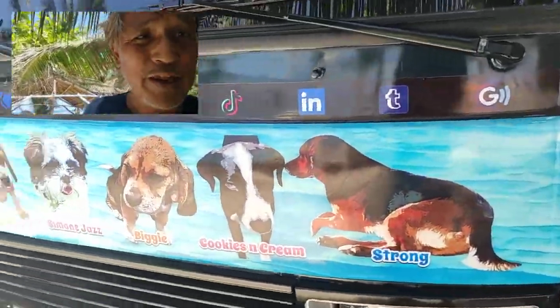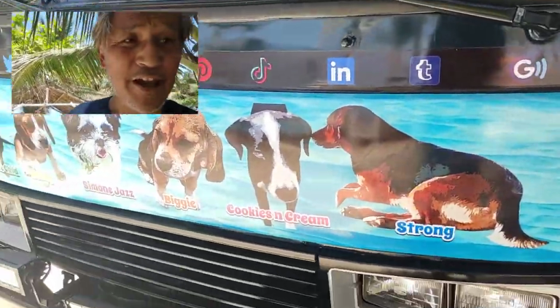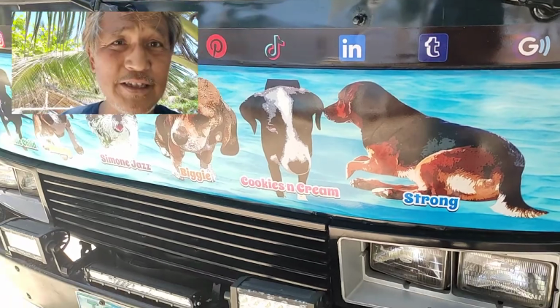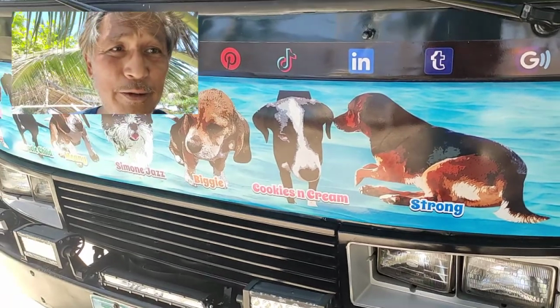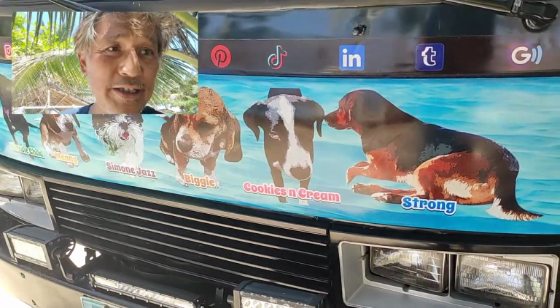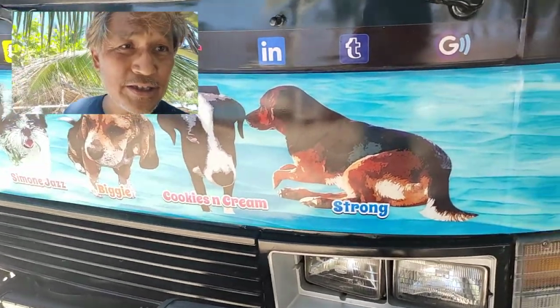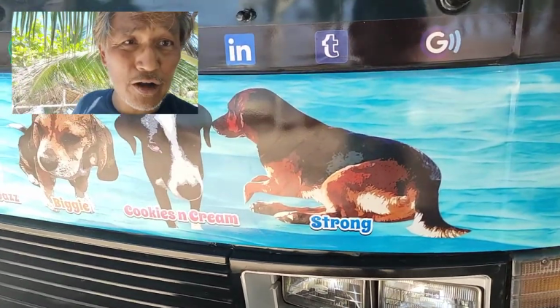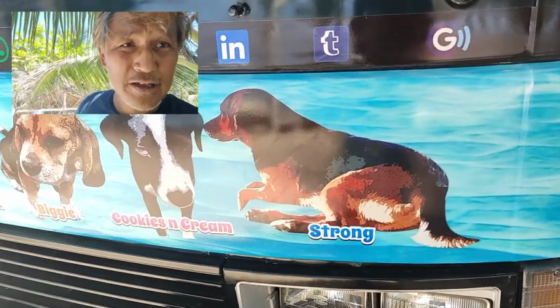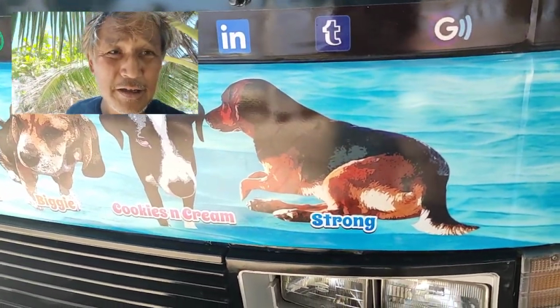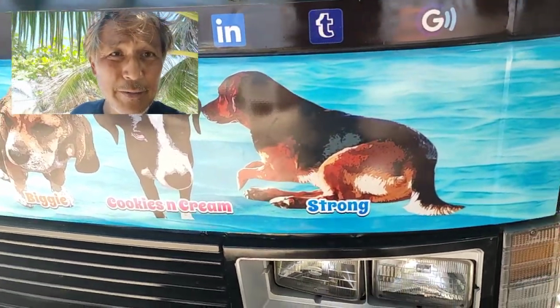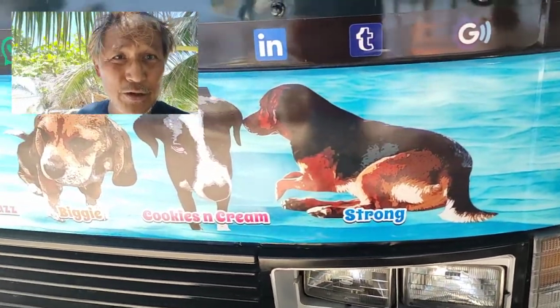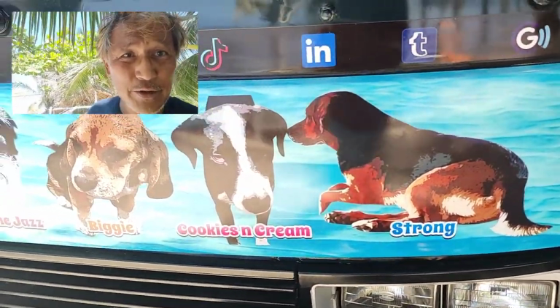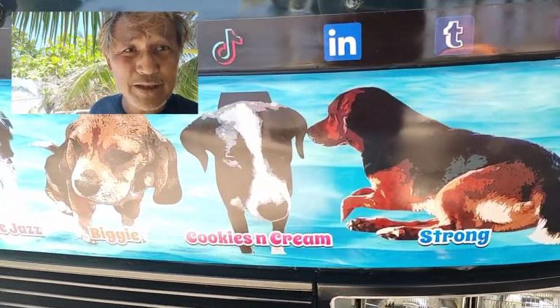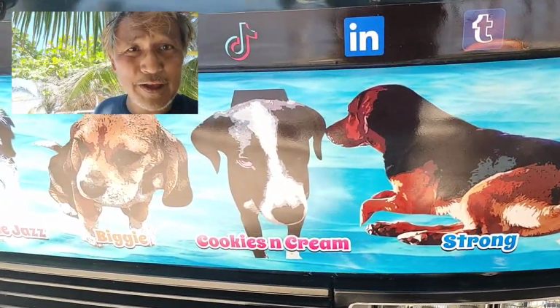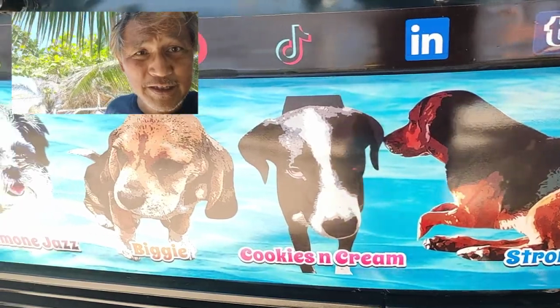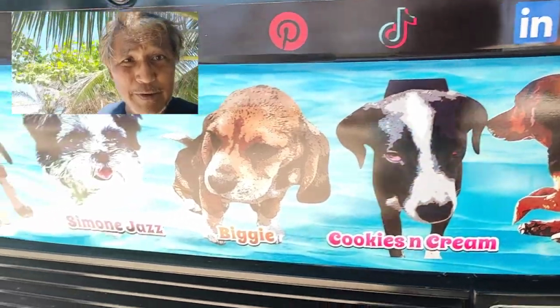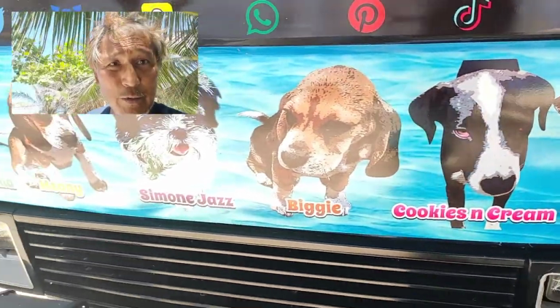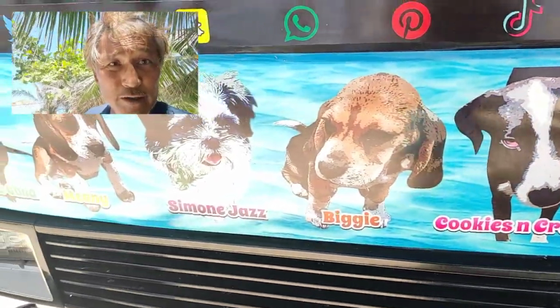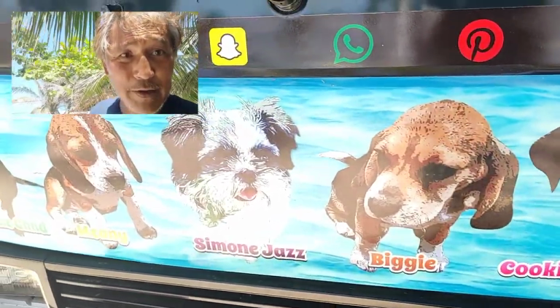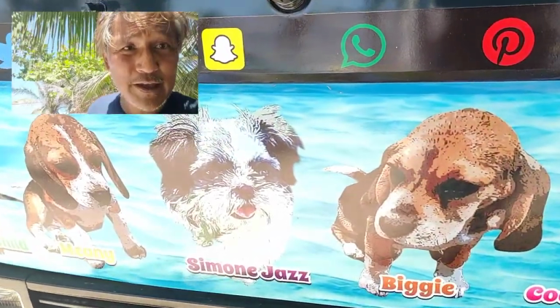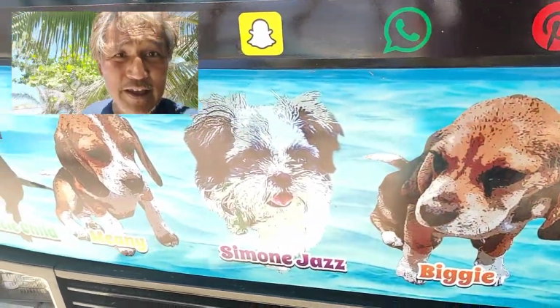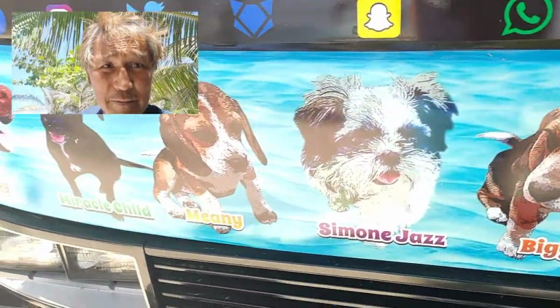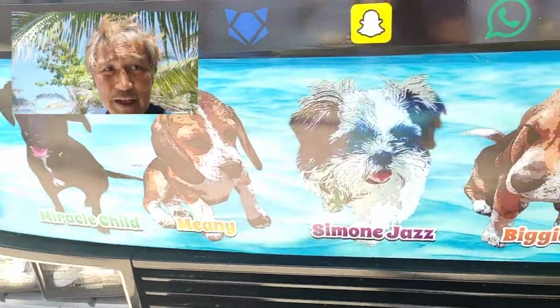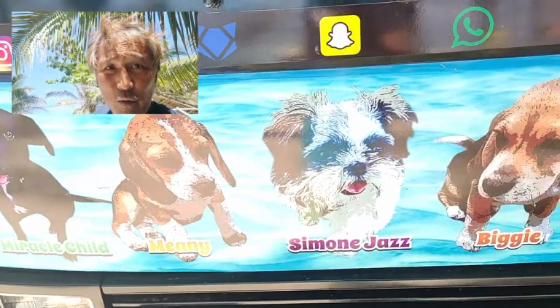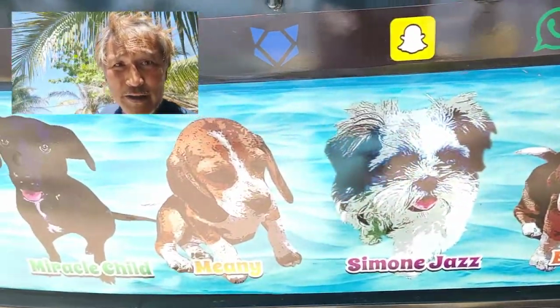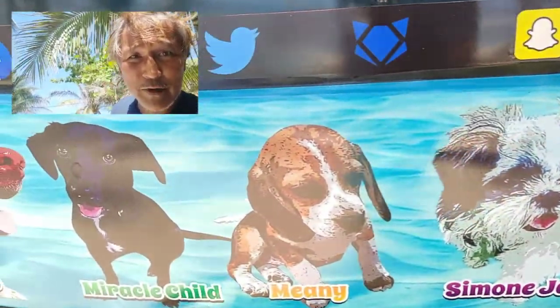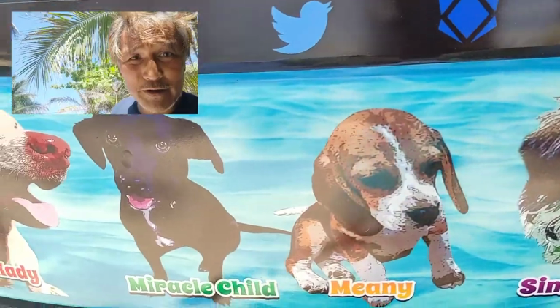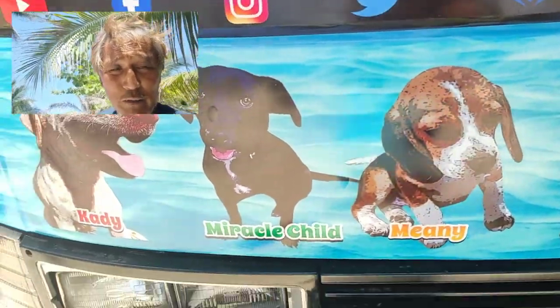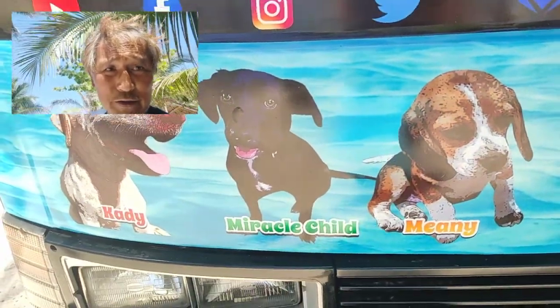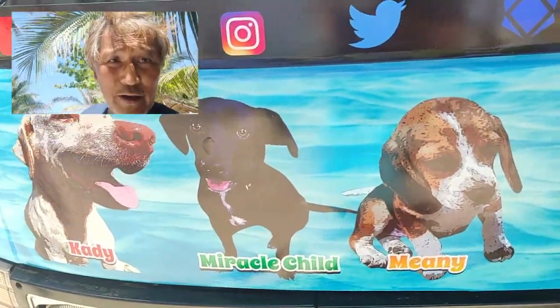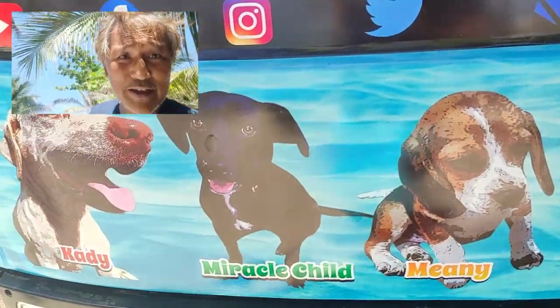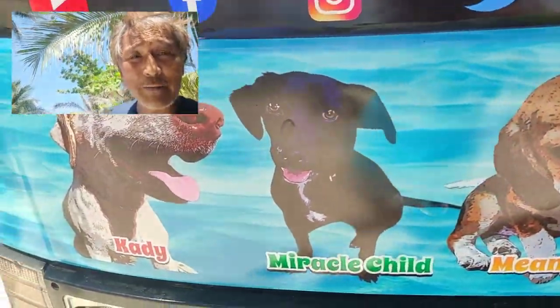Only three dogs traveled with us this time because we're still practicing. This is Strong, a beagle mix; Cookies and Cream, a lab mix; and Biggie. We brought Simon Mini and Miracle — she's a little troublemaker, she's at home — and then Katie, the big white lab.